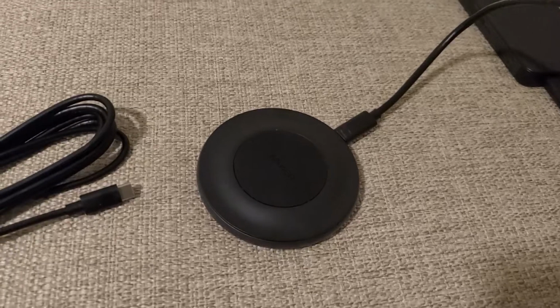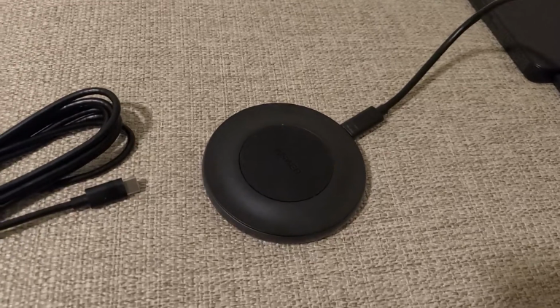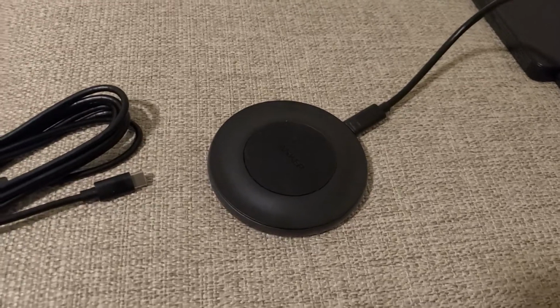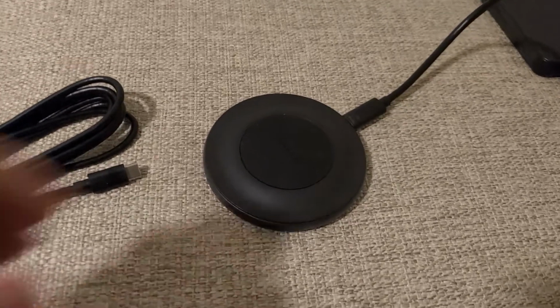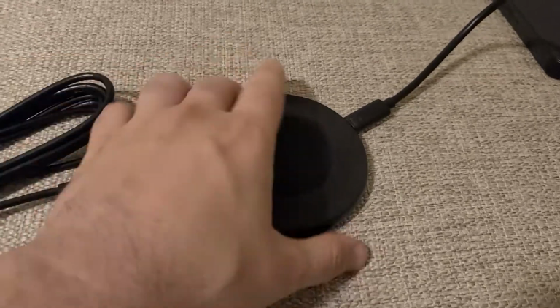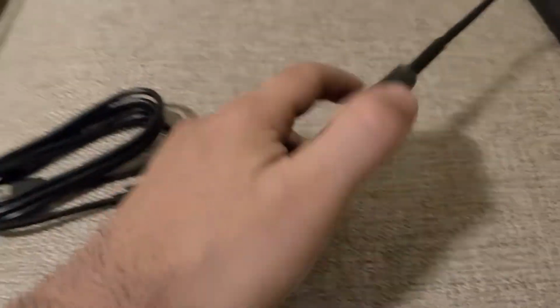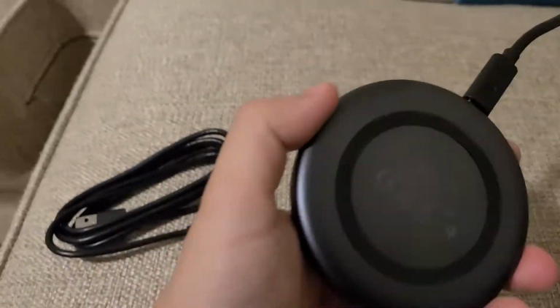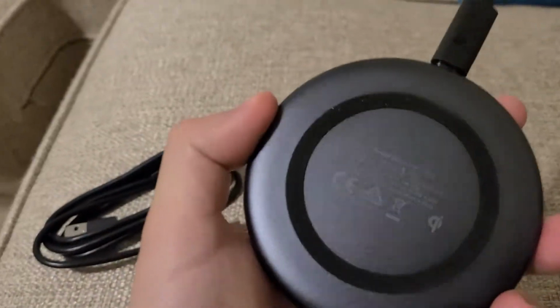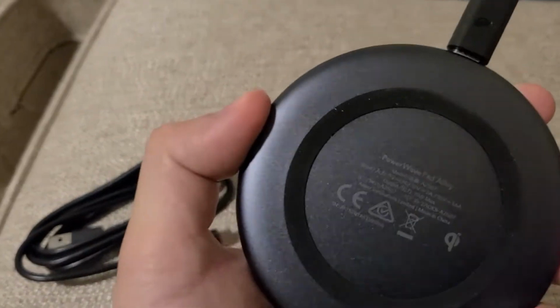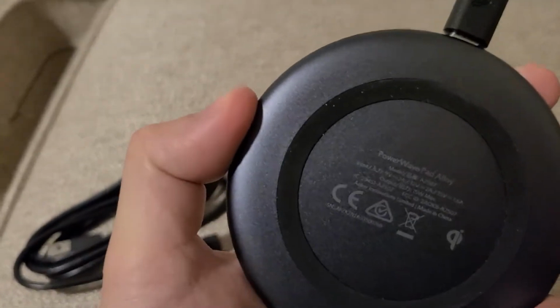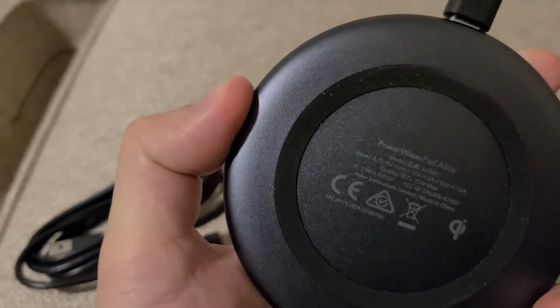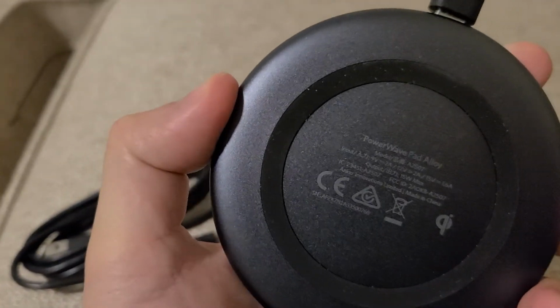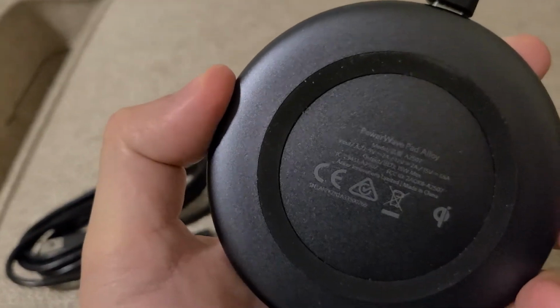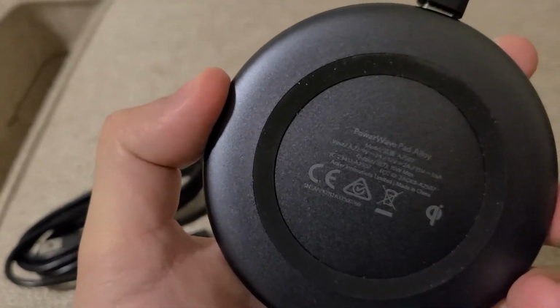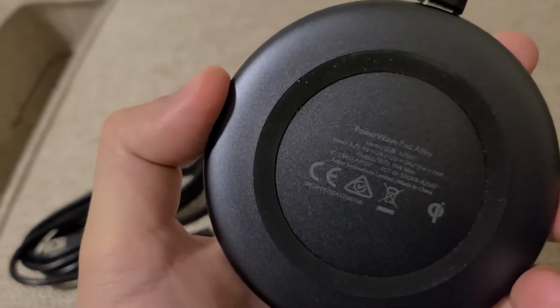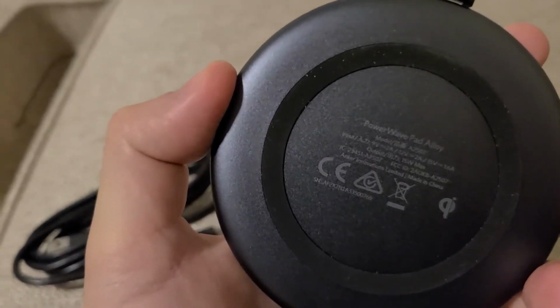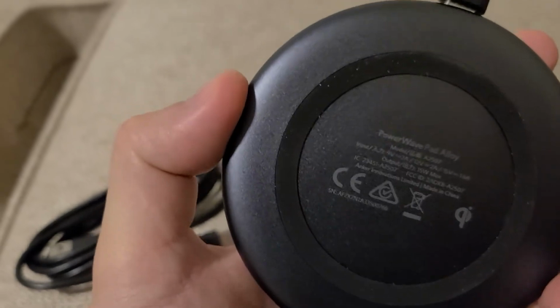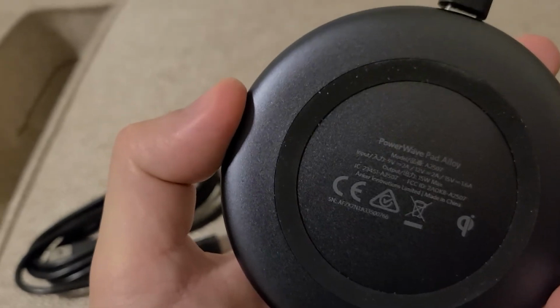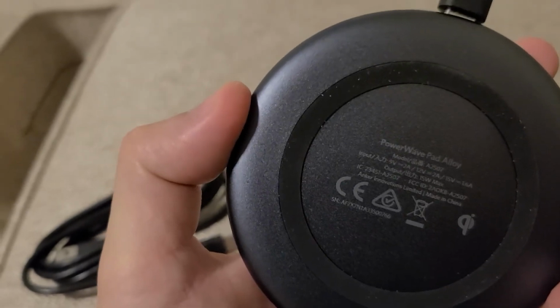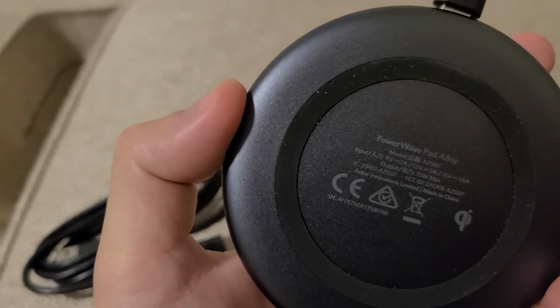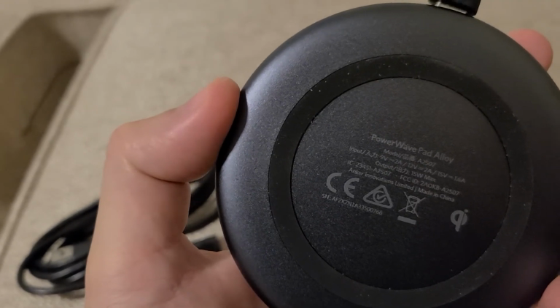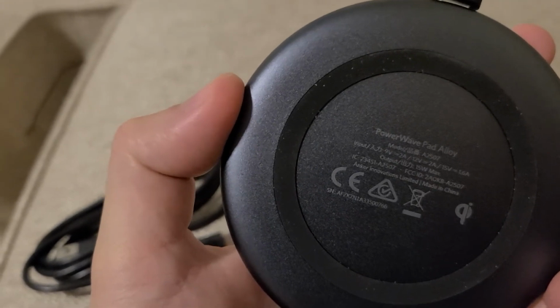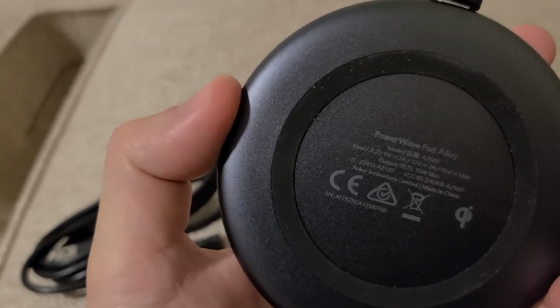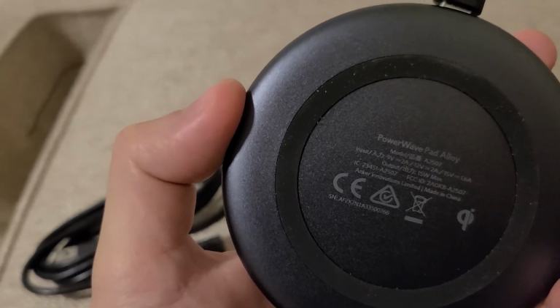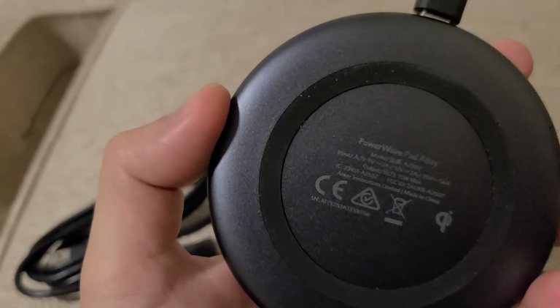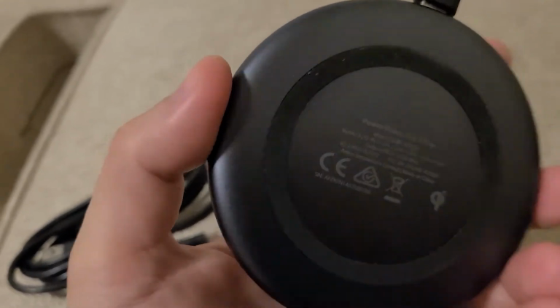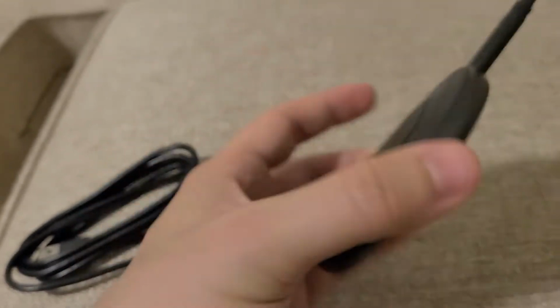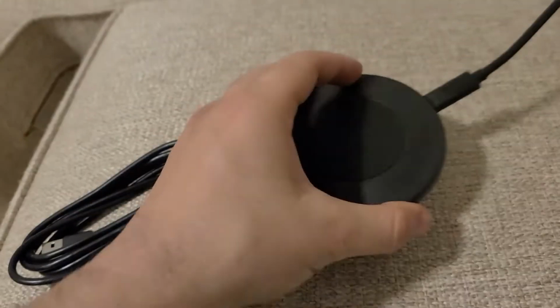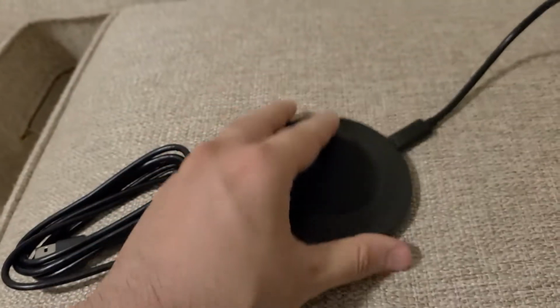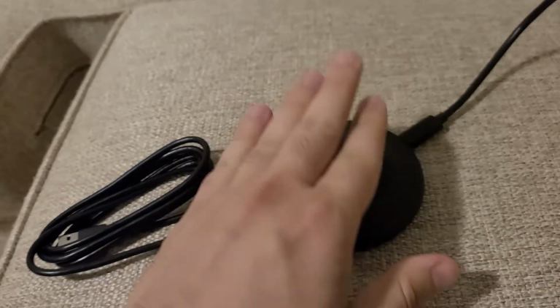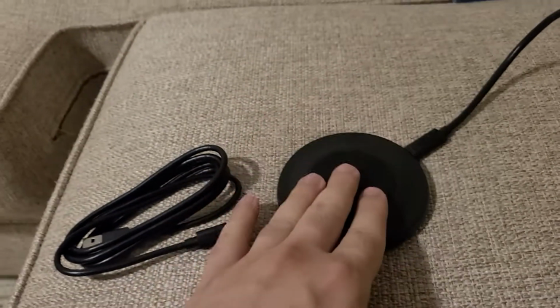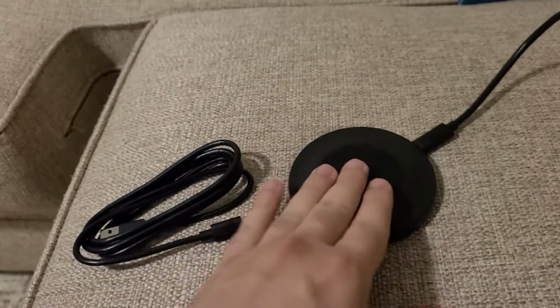This is a review of the Anker Power Wave Pad Alloy. This is a 15-watt max output charger, so just keep that in mind.